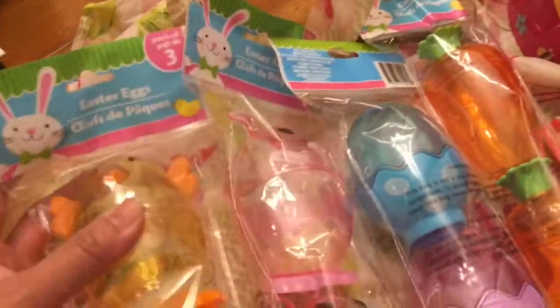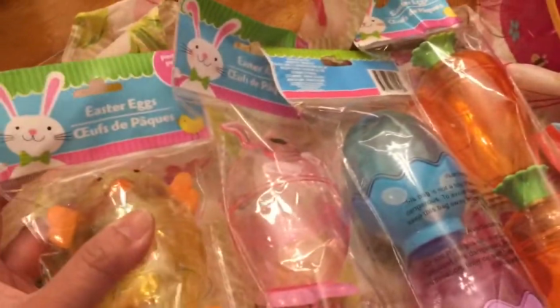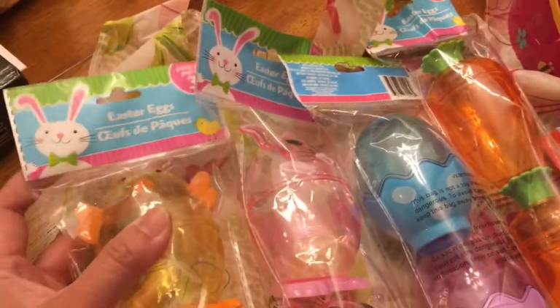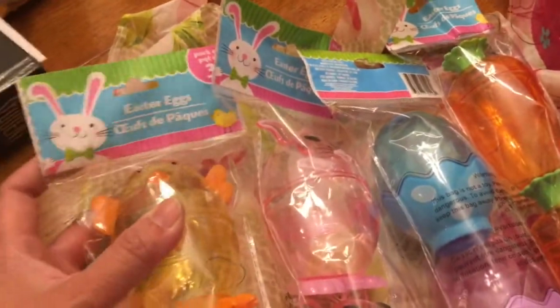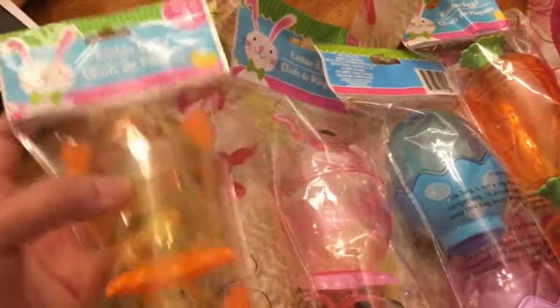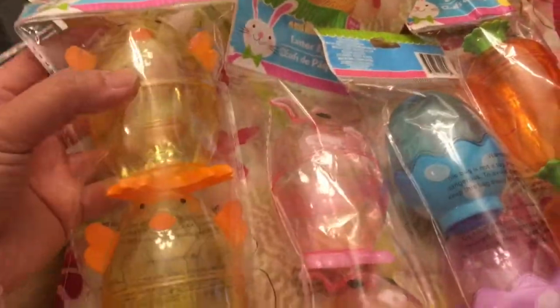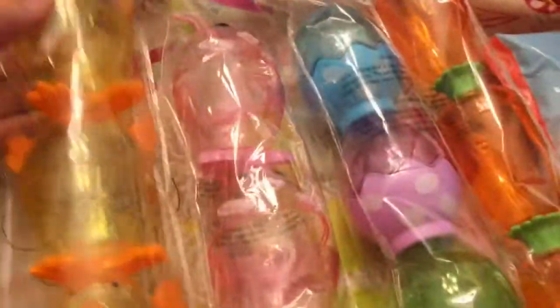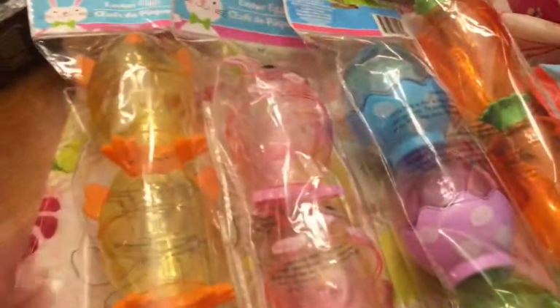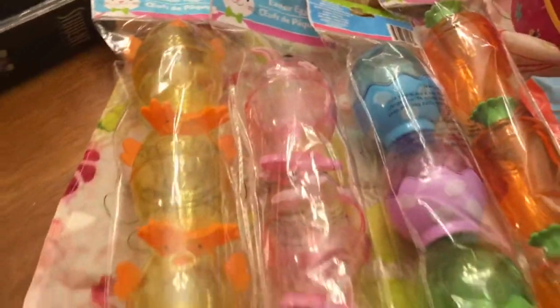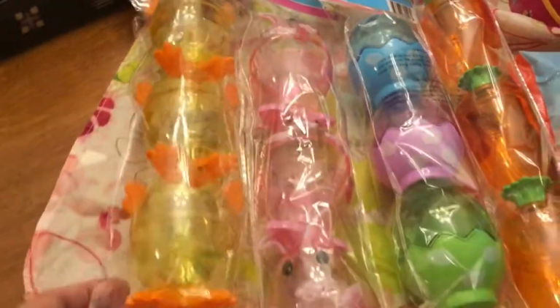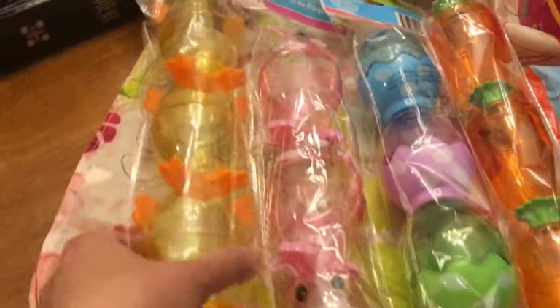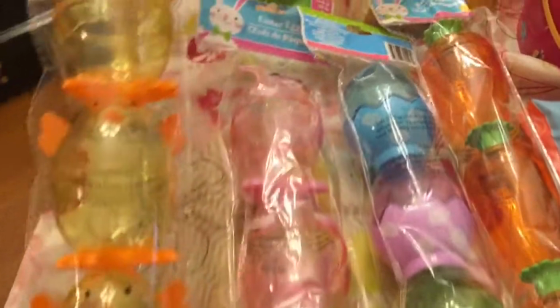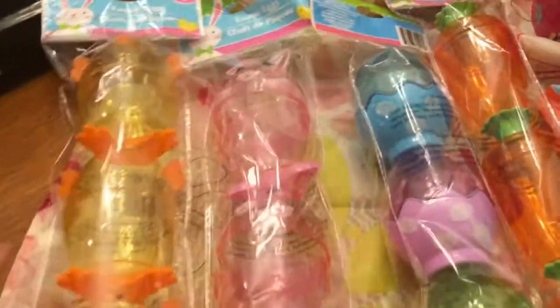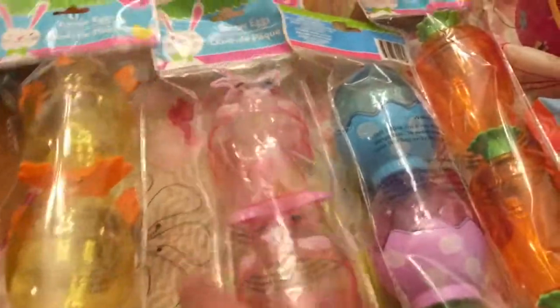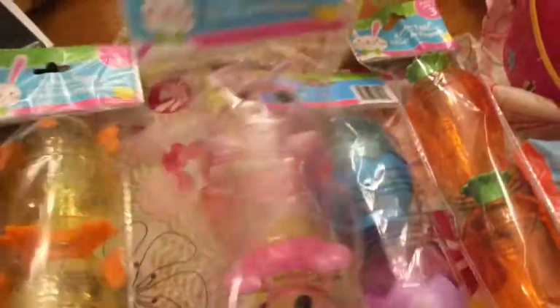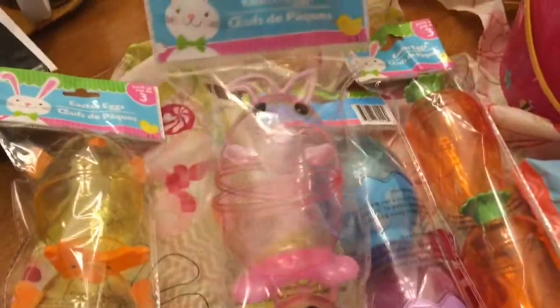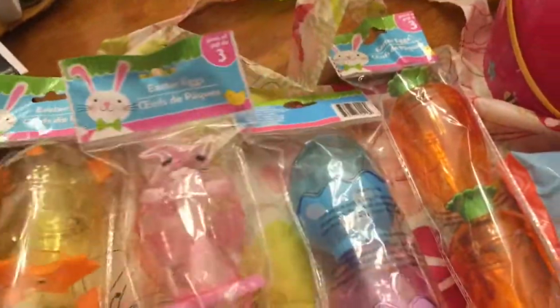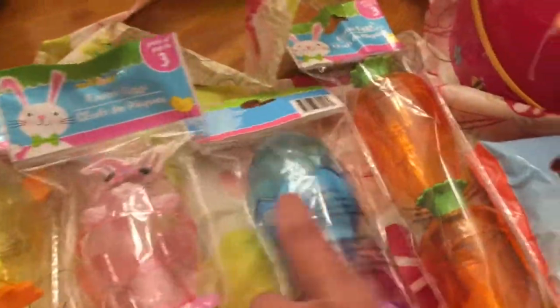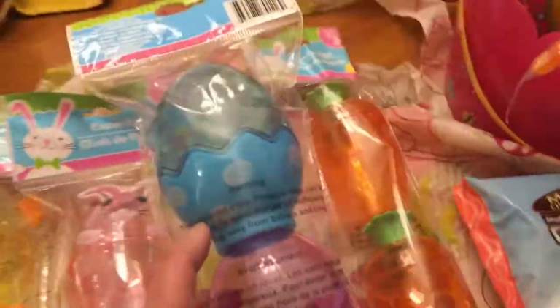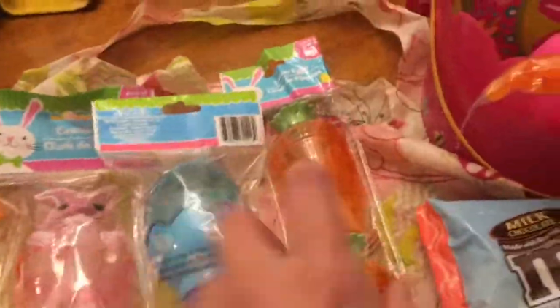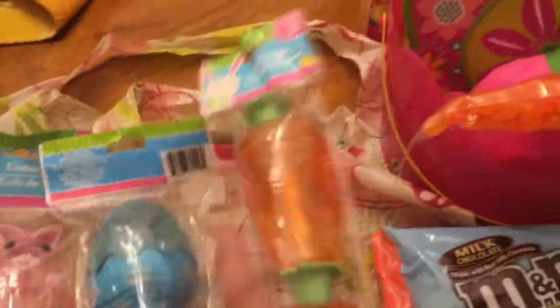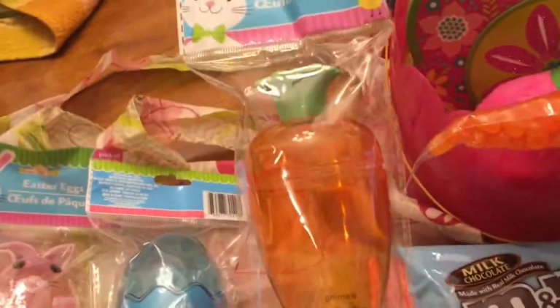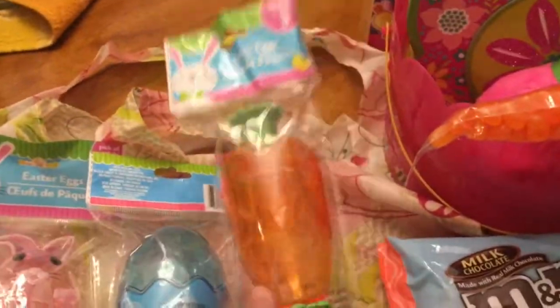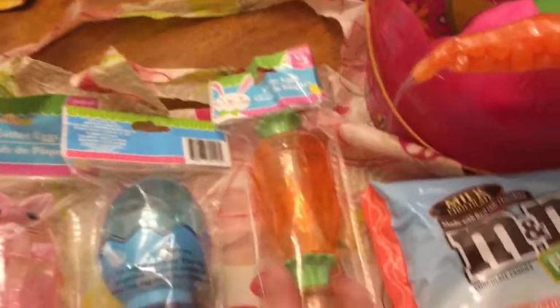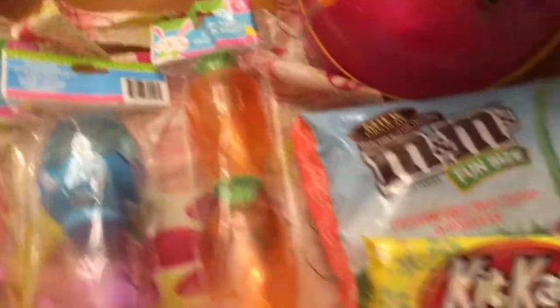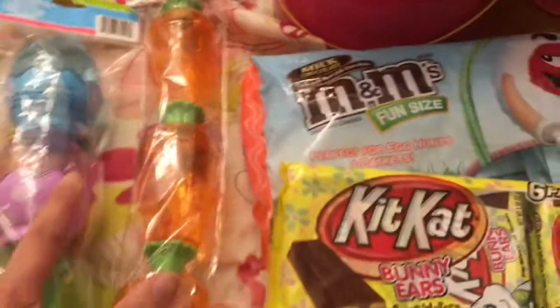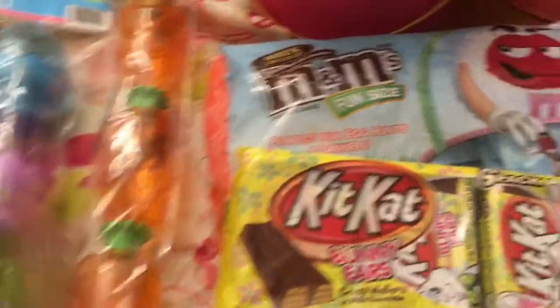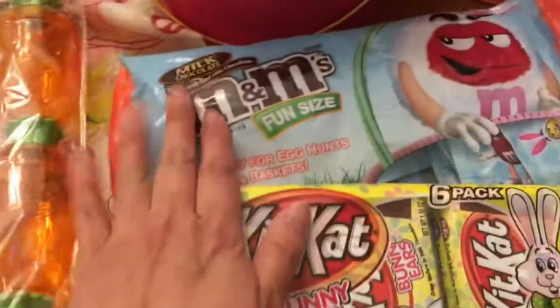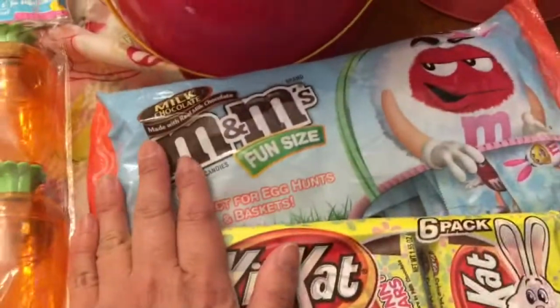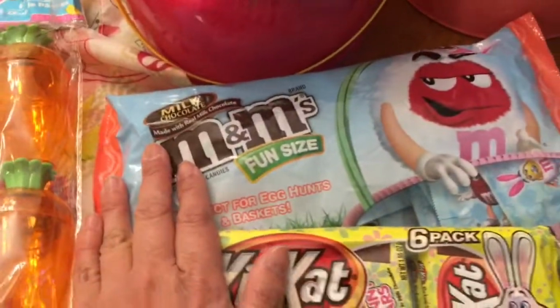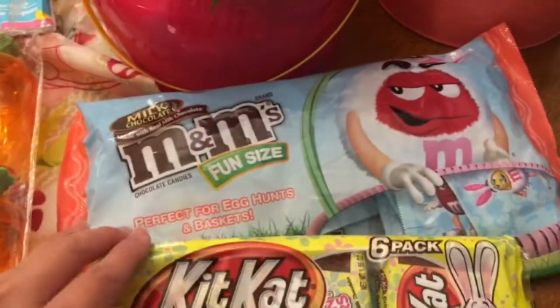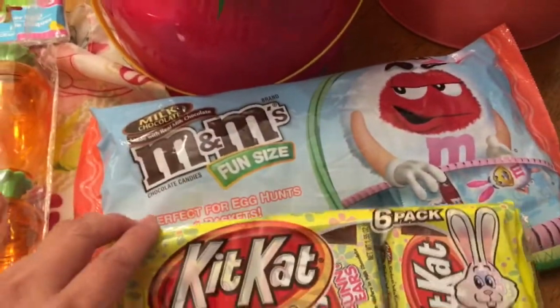This one is from Dollar Tree. It's got the Easter eggs — you get three of them — it's got the baby chips, bunny eggs, and the carrot. They're from Dollar Tree and these two are from Super Target.